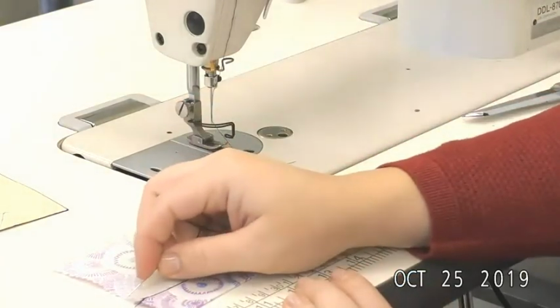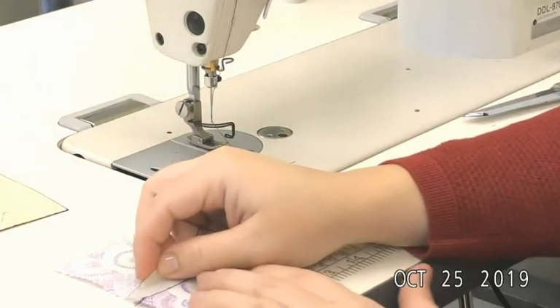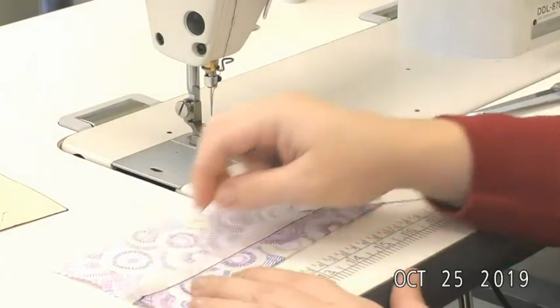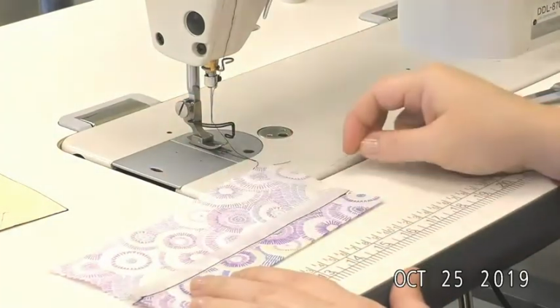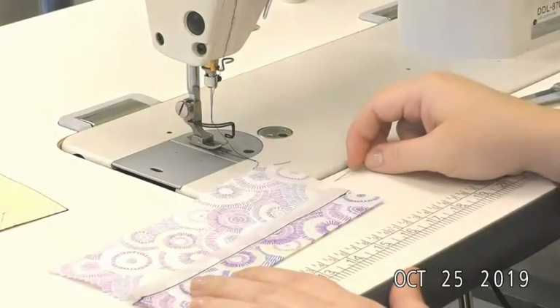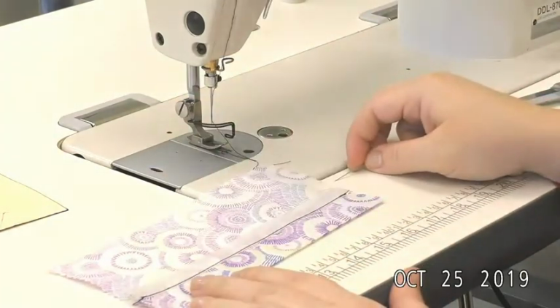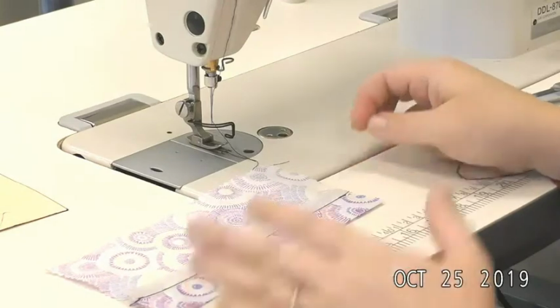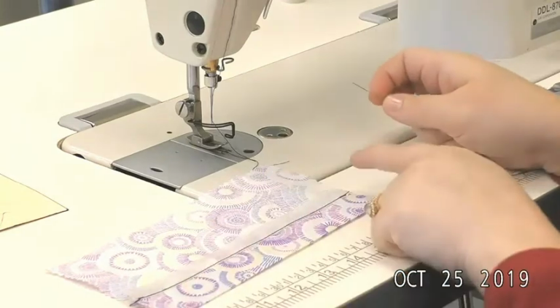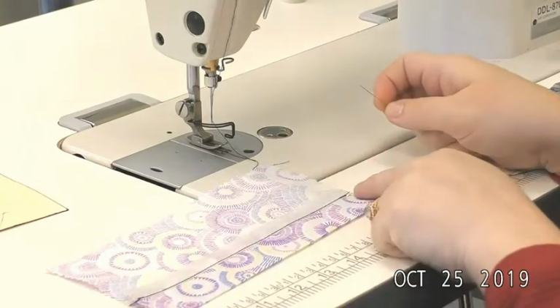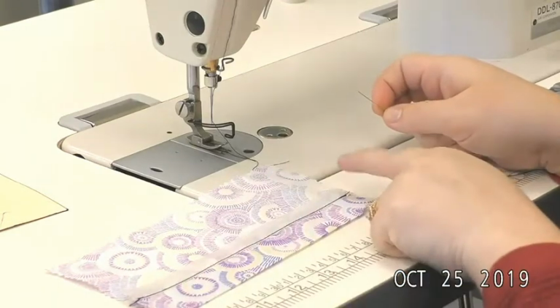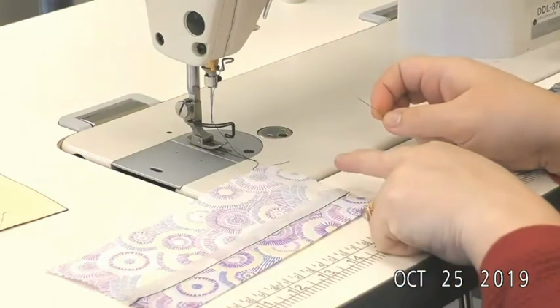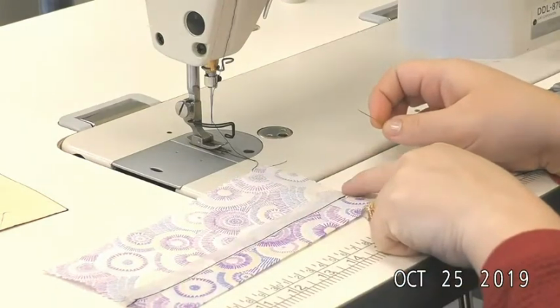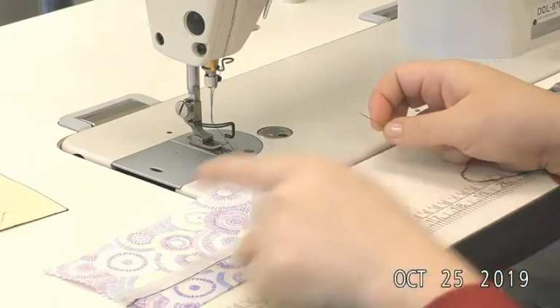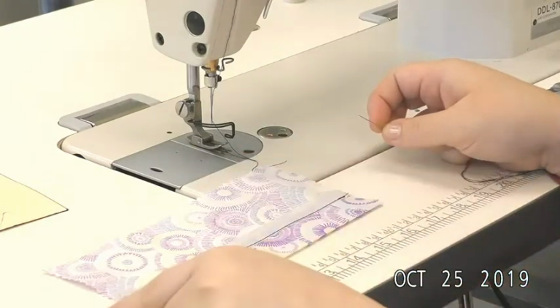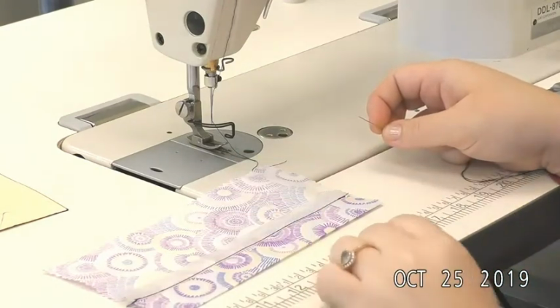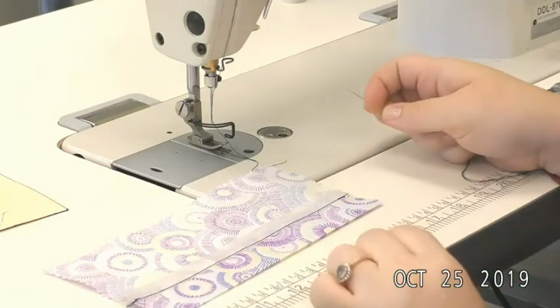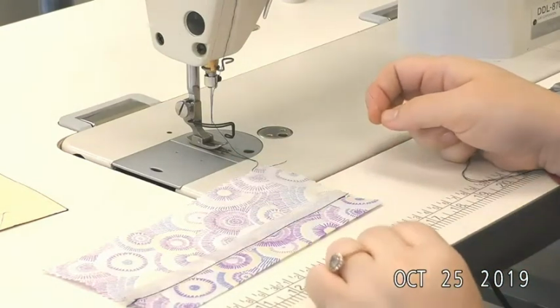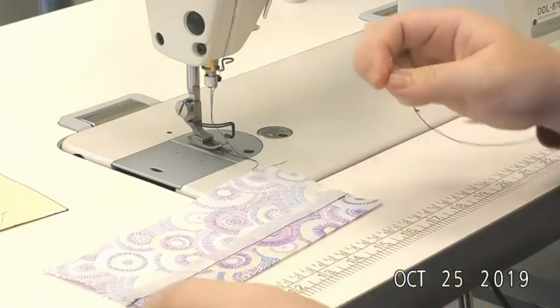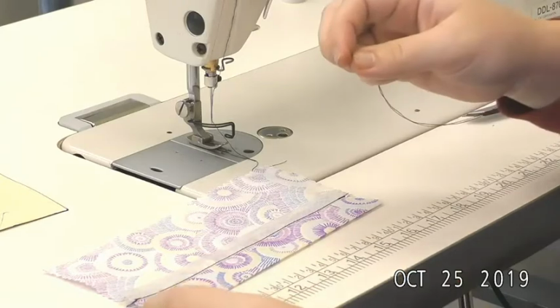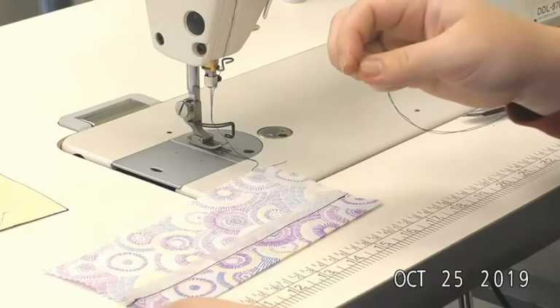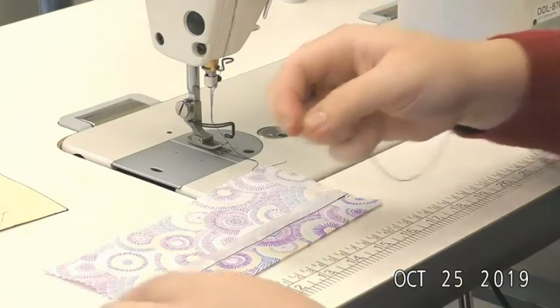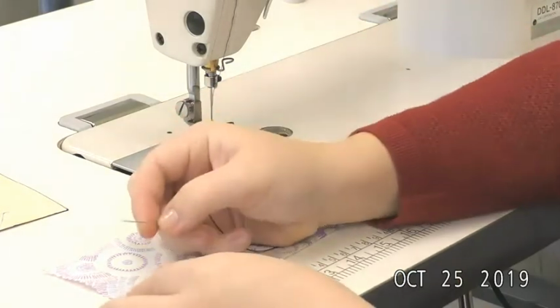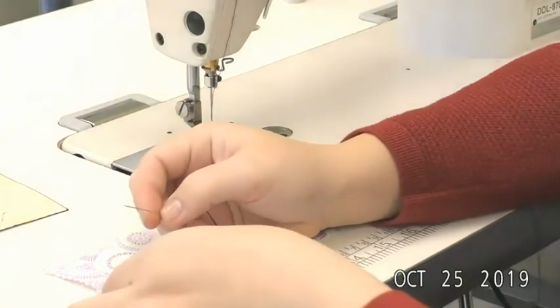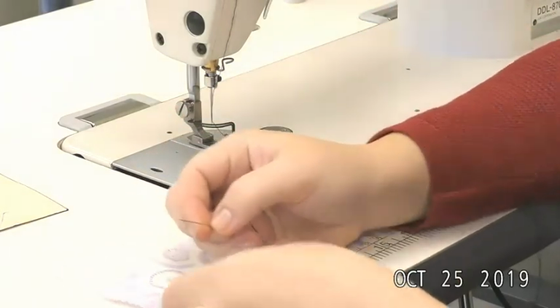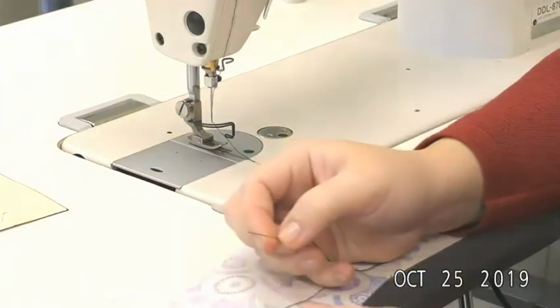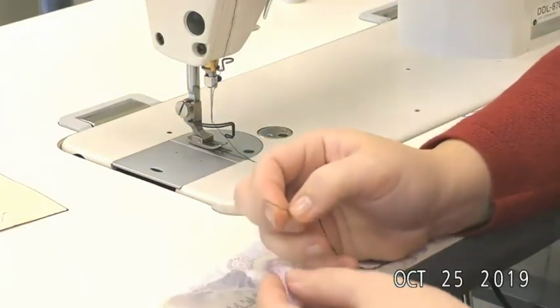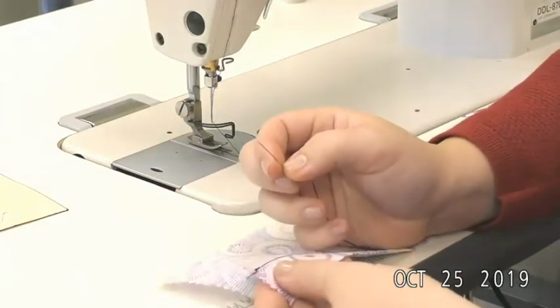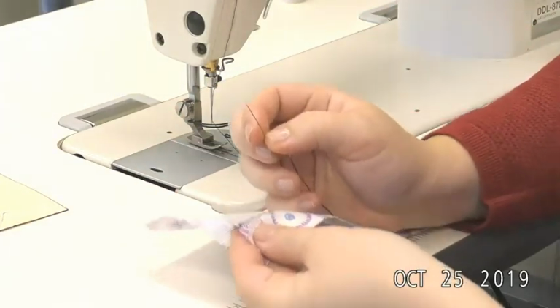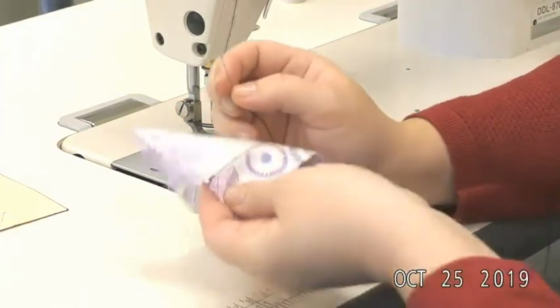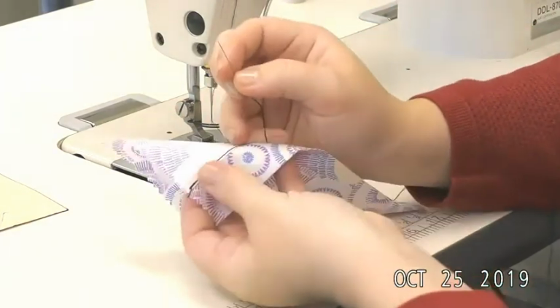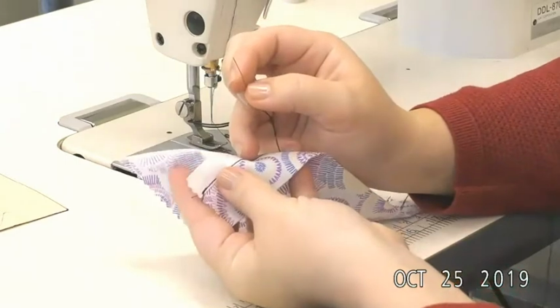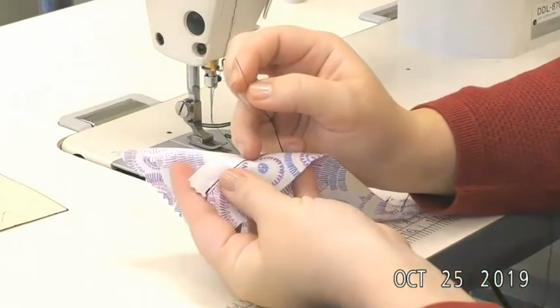If you're right-handed, you're going to start over on the left hand side and work your way to the right. If you're left-handed, you'll do the opposite — start on the left hand side and work your way to the left.